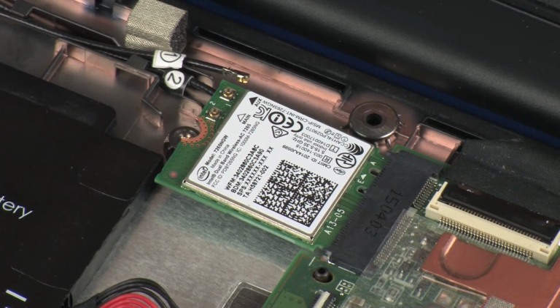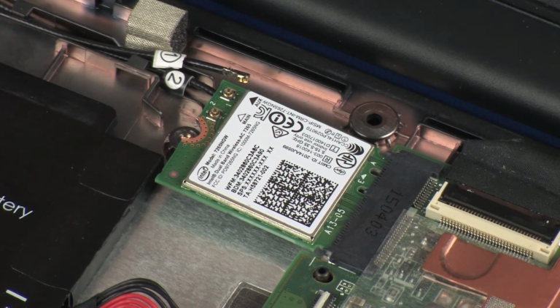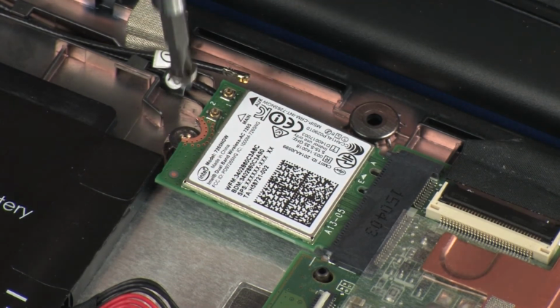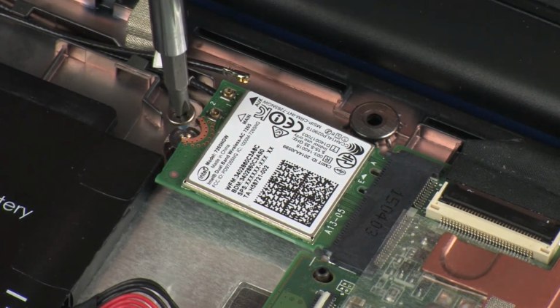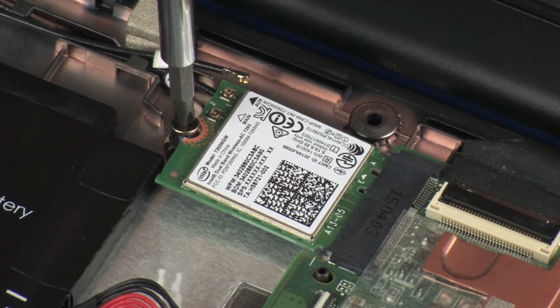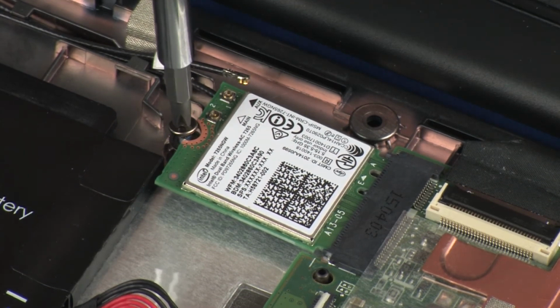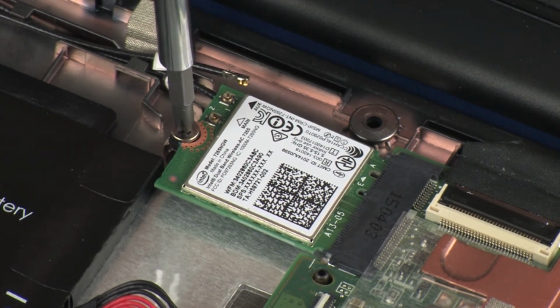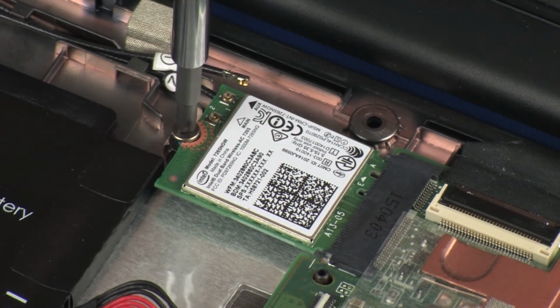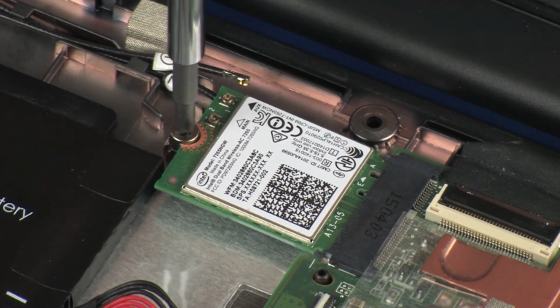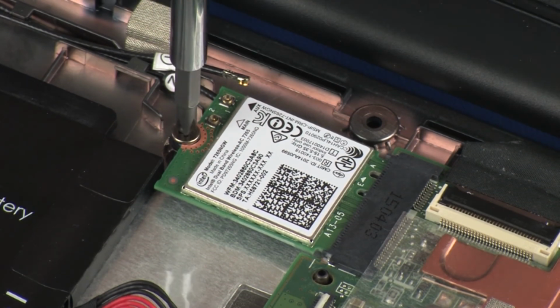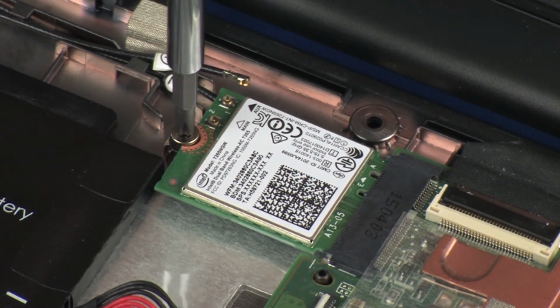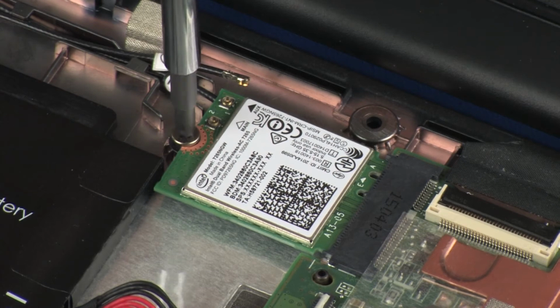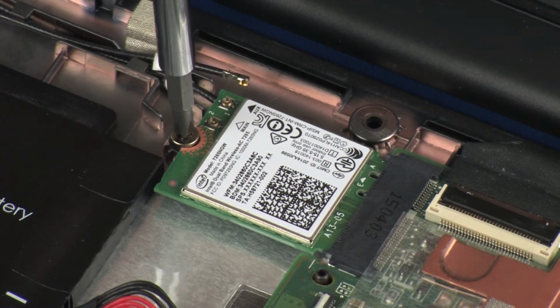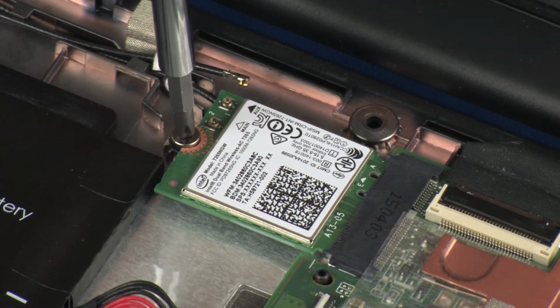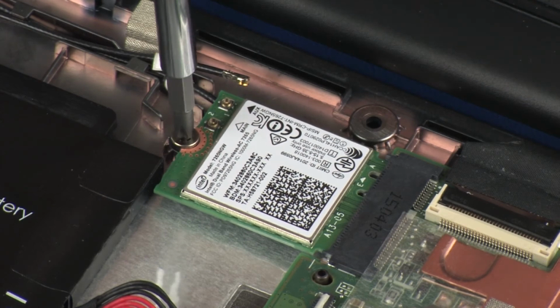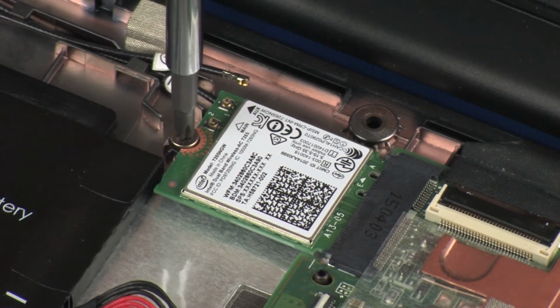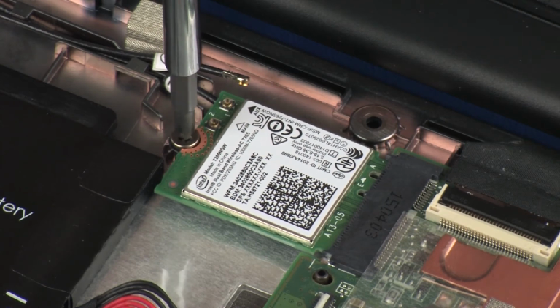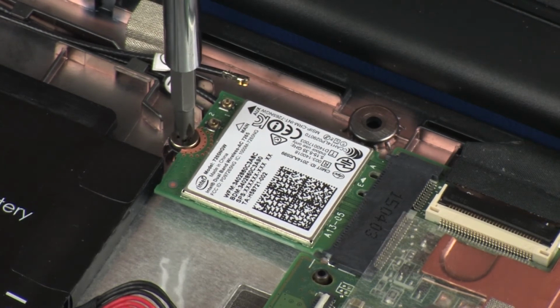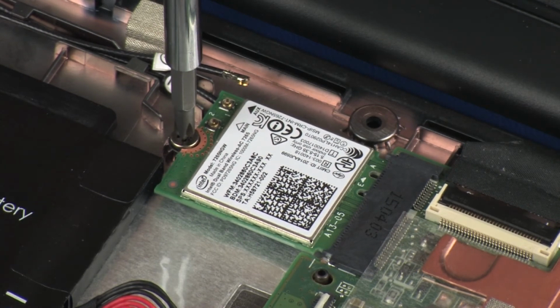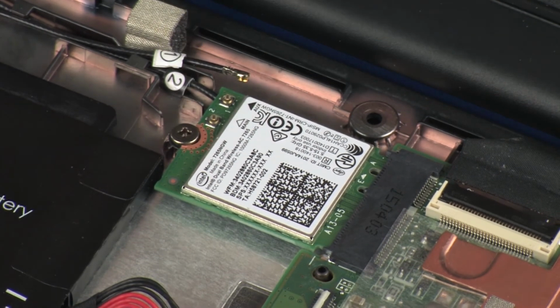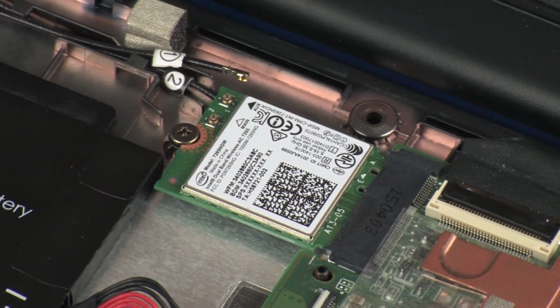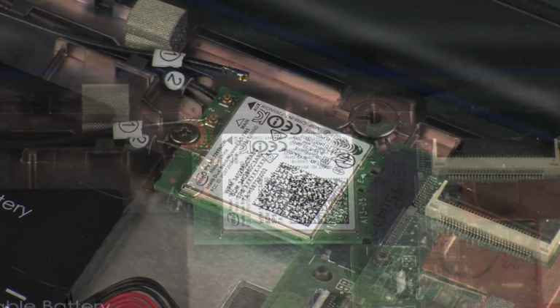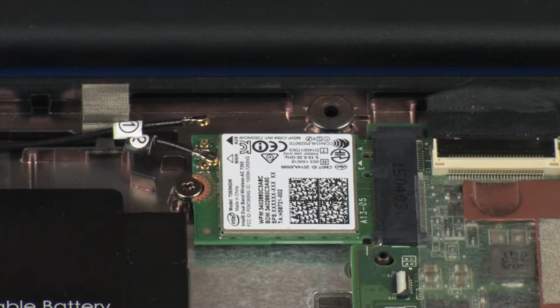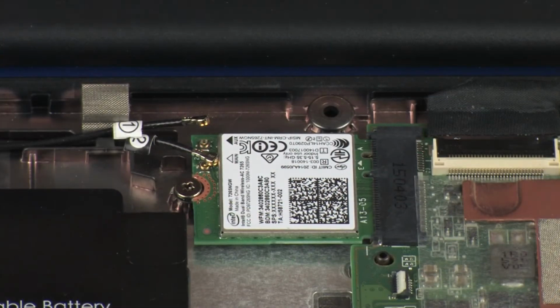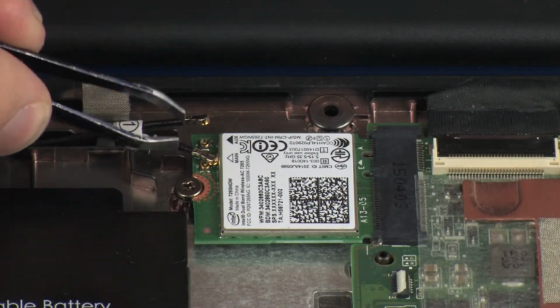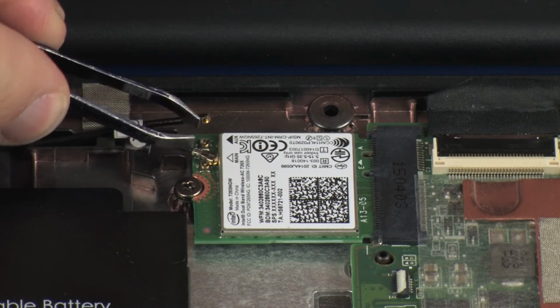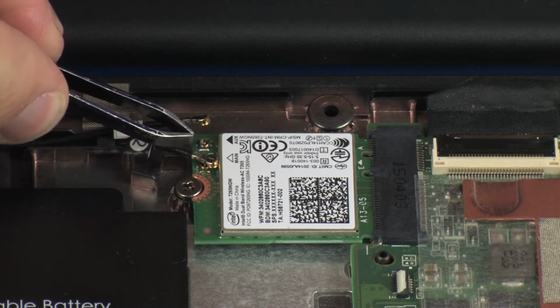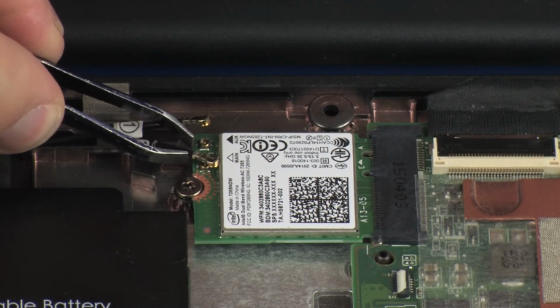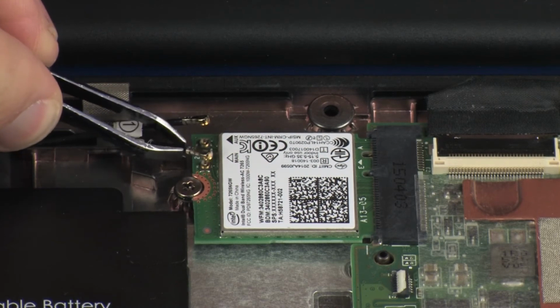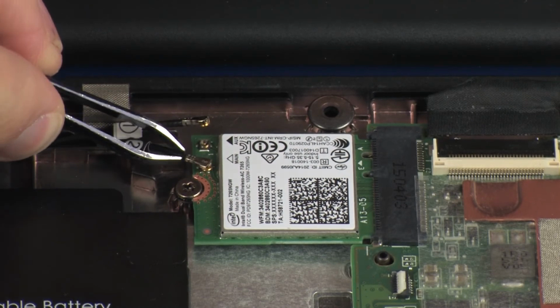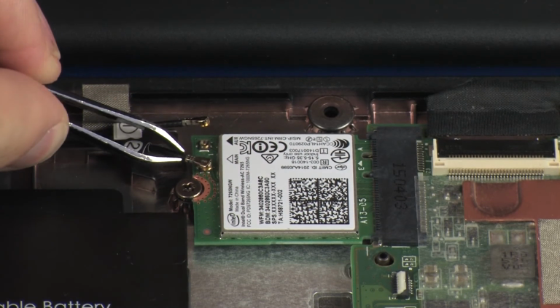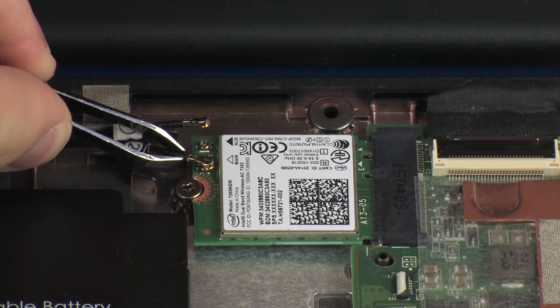Replace the 3 mm P1 Phillips-head screw that secures the wireless module to the base enclosure. Reconnect the wireless antenna cables to the wireless module.